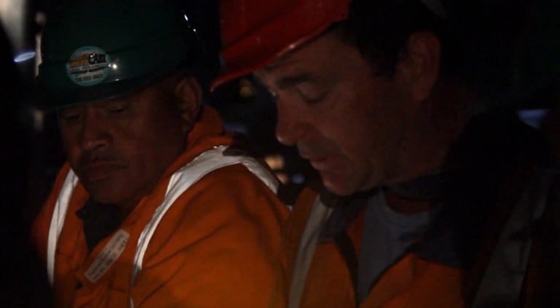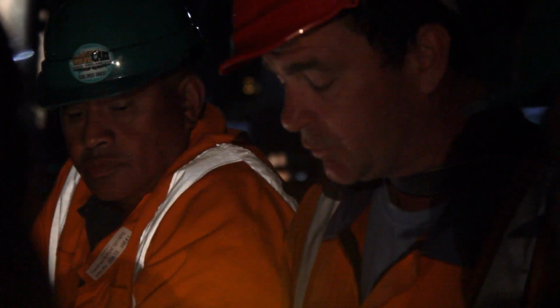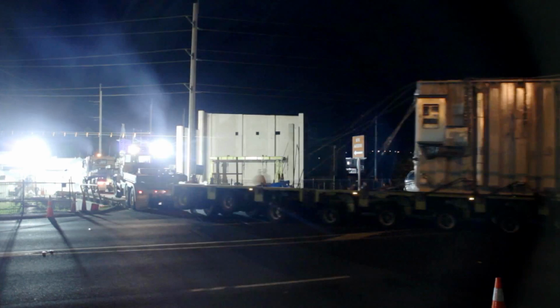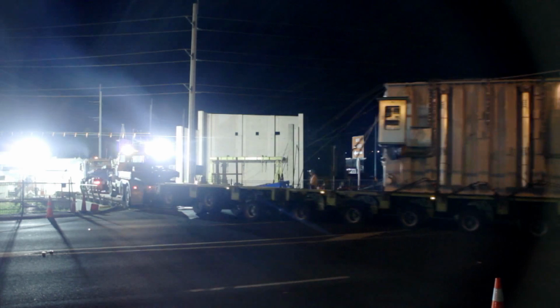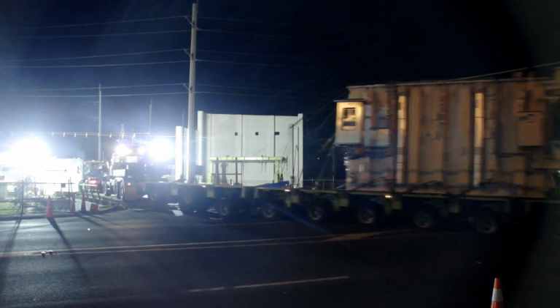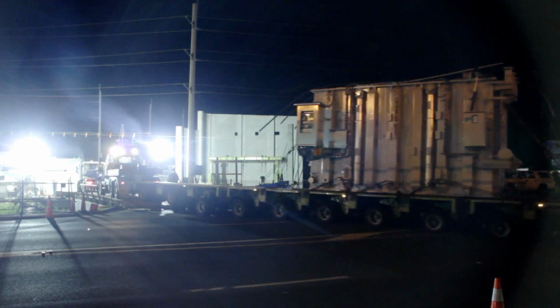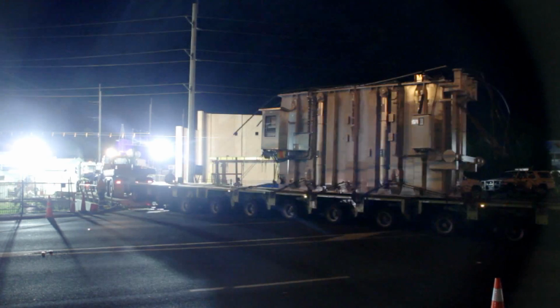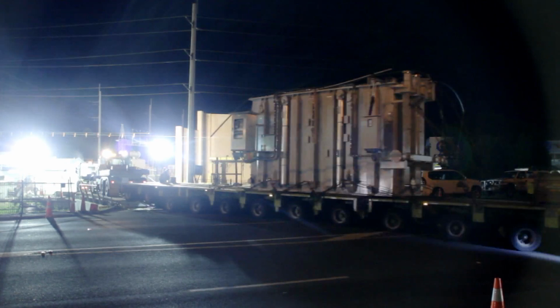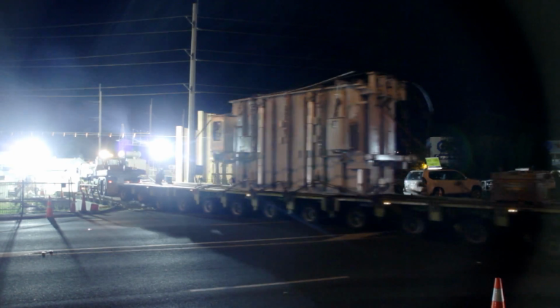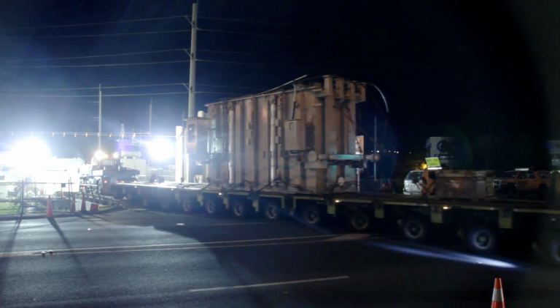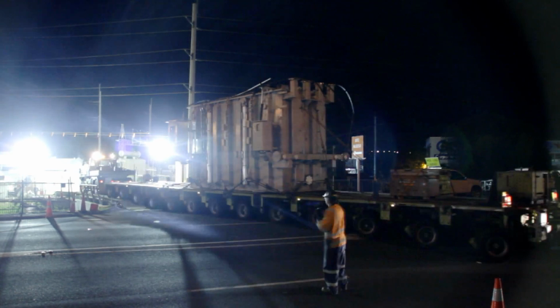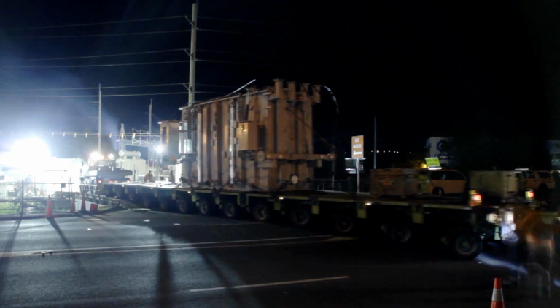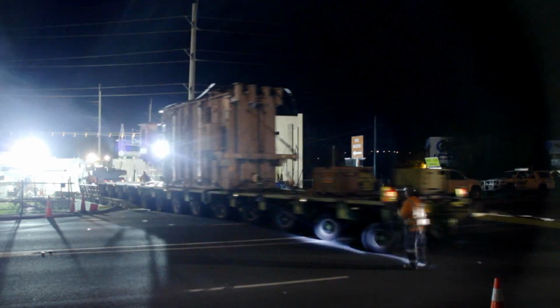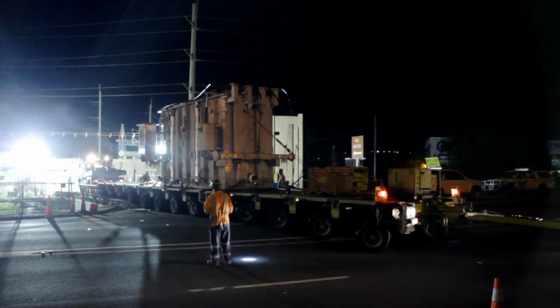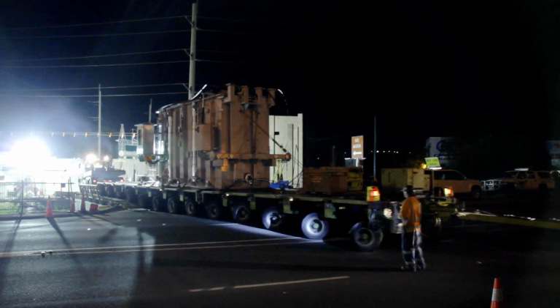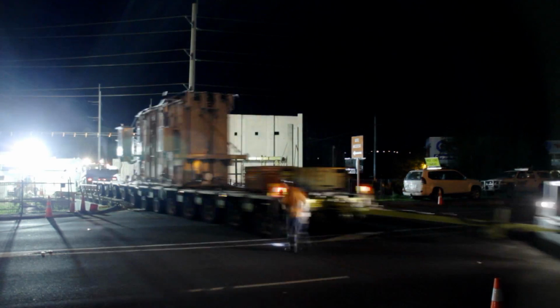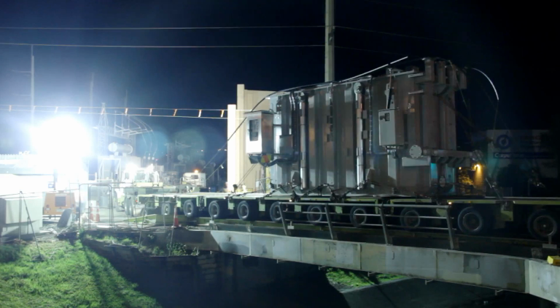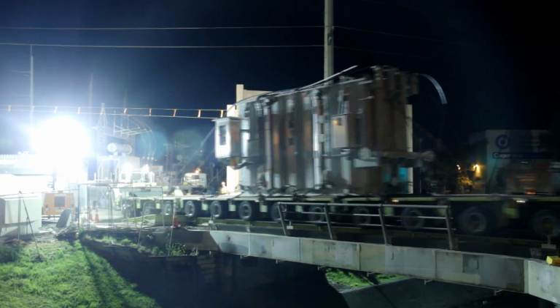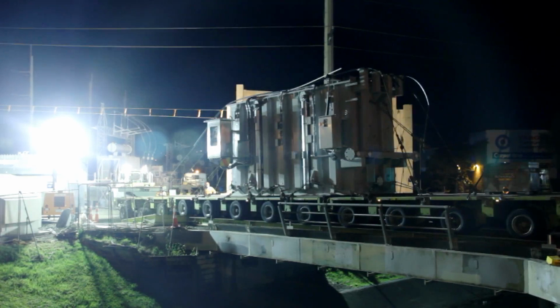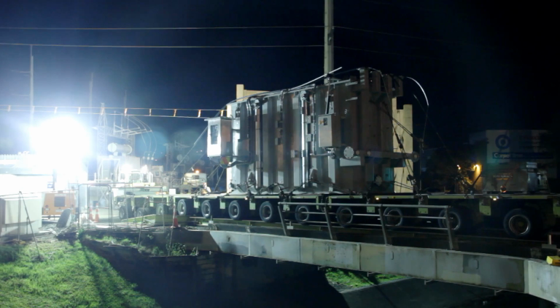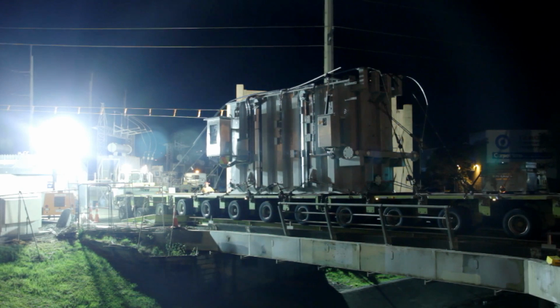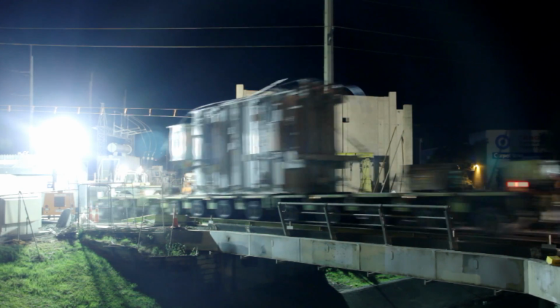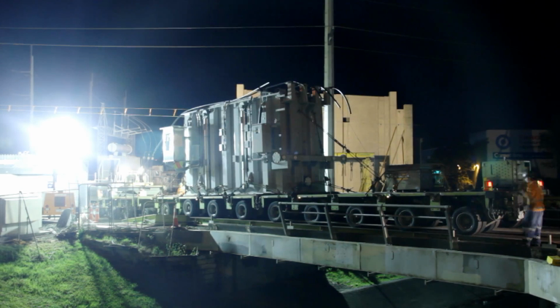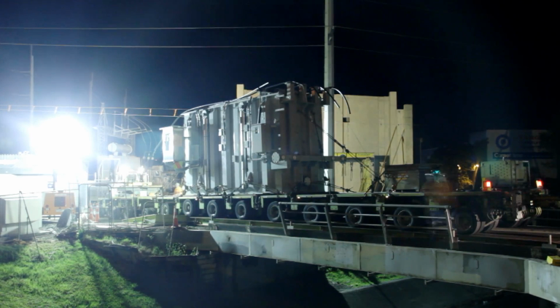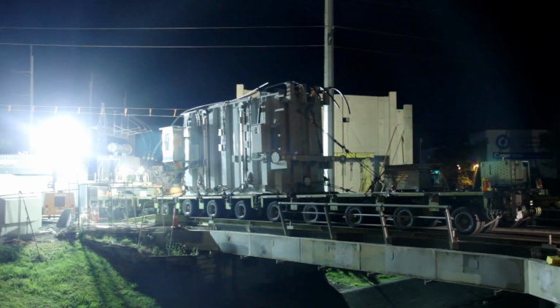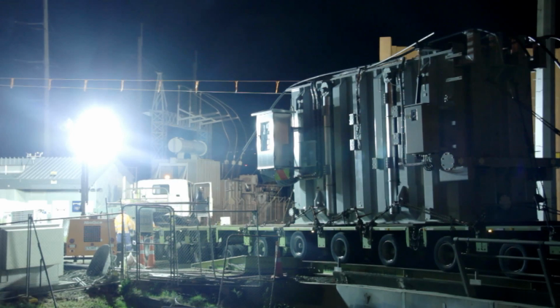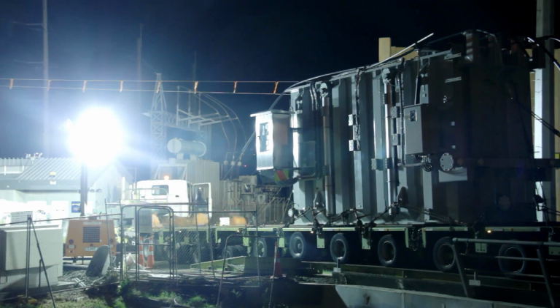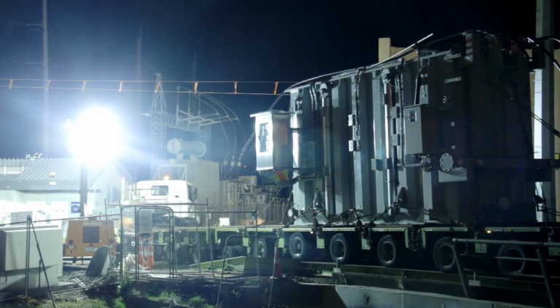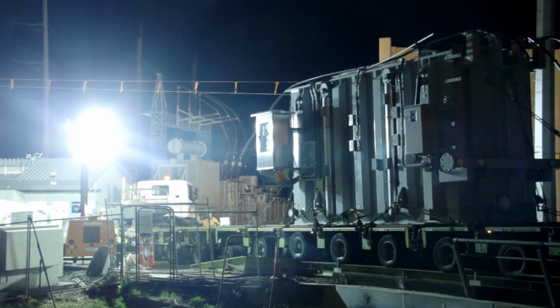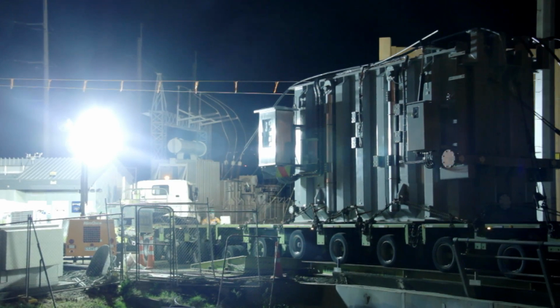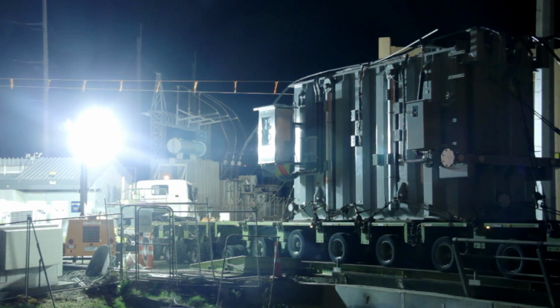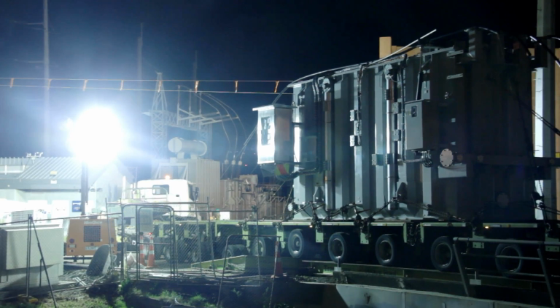So one of the first things they had to do was install a temporary bridge across the stream. When they brought the transformer in, they used an auto-adjusting mechanism on their trailers to keep the transformer flat as it went over the temporary bridge.